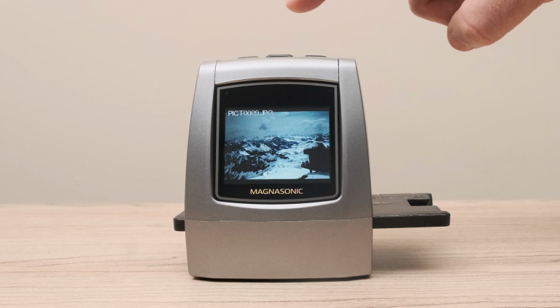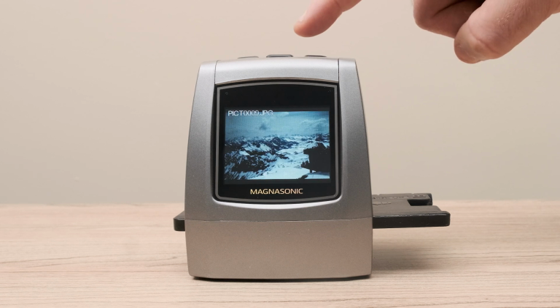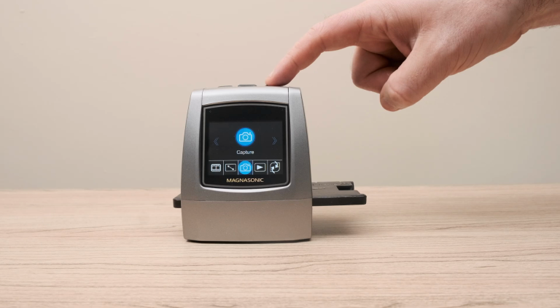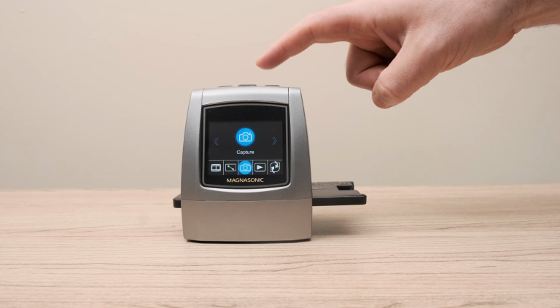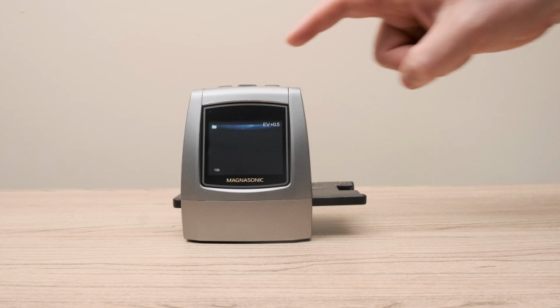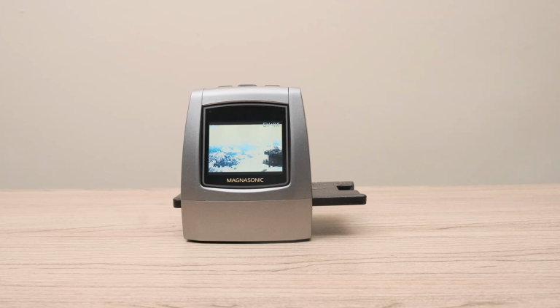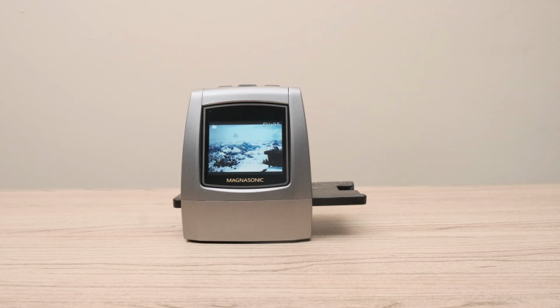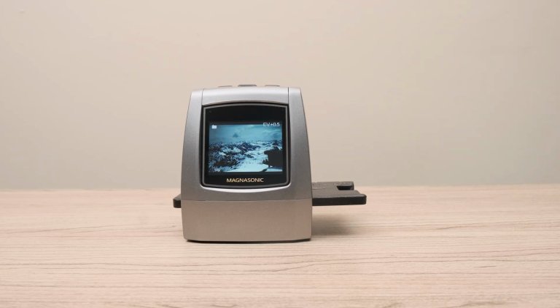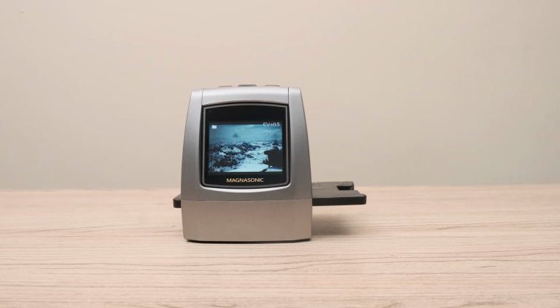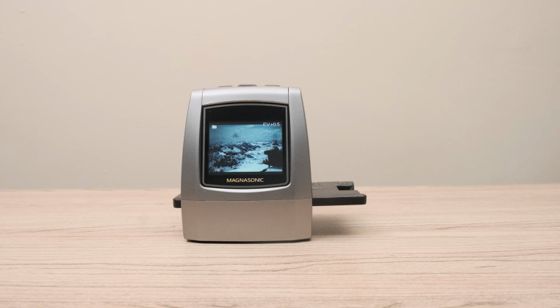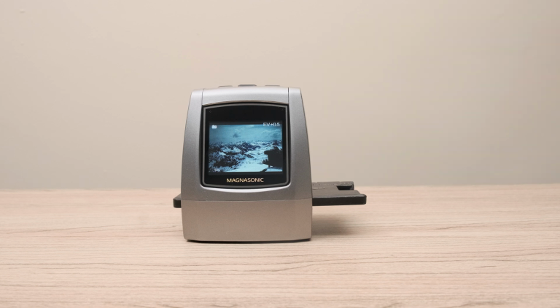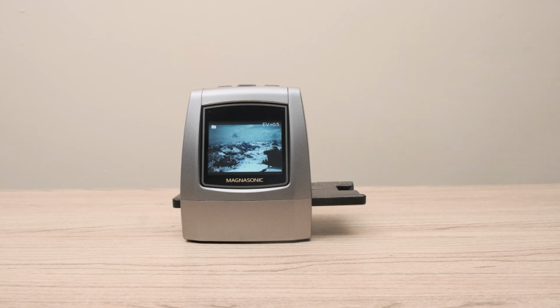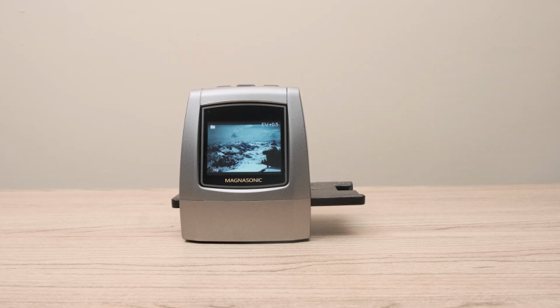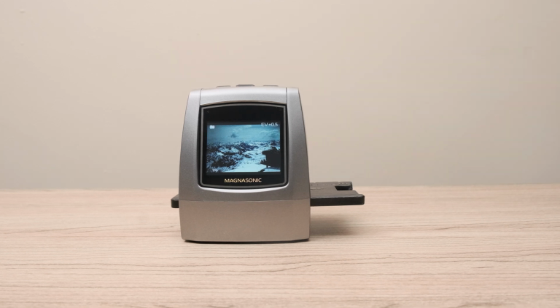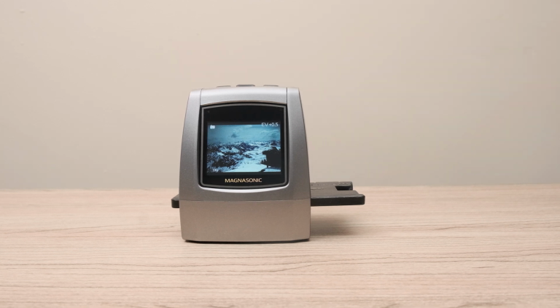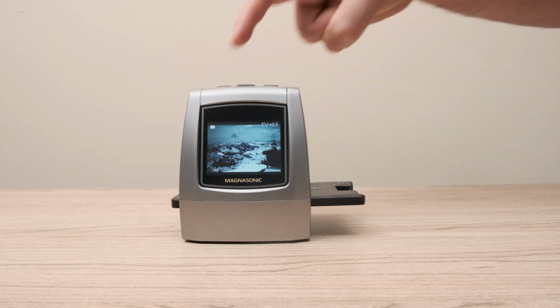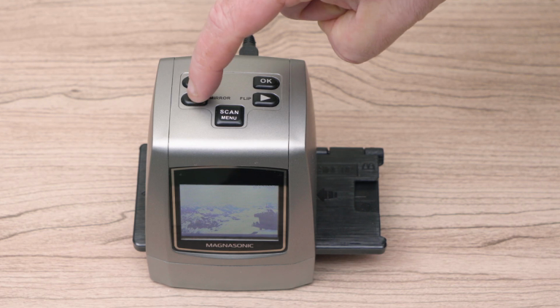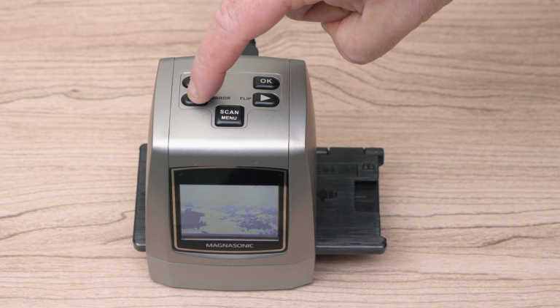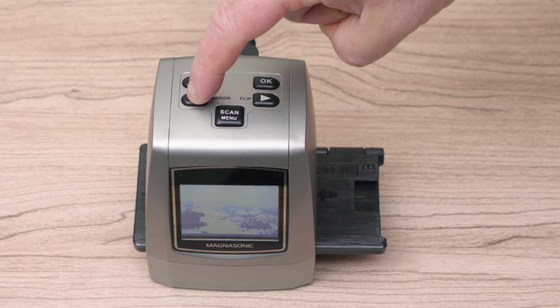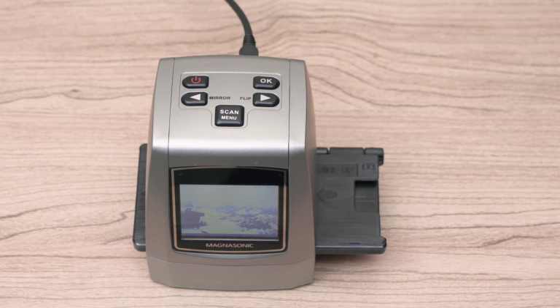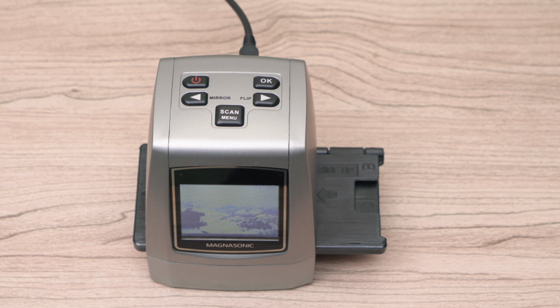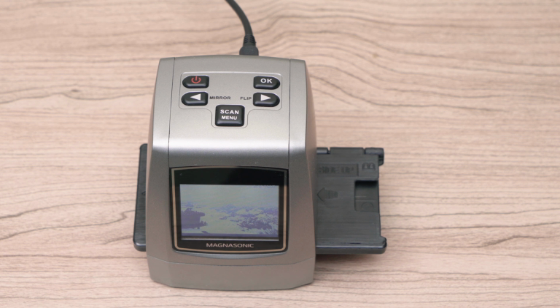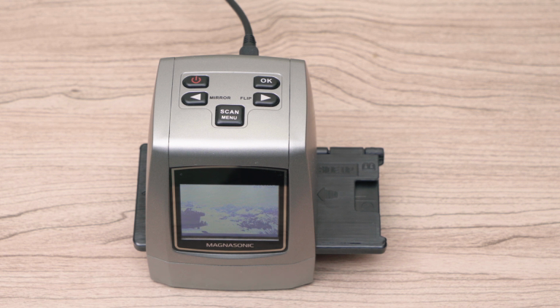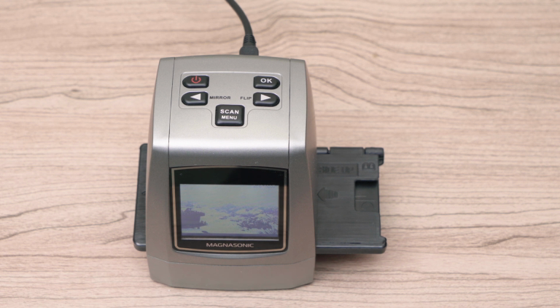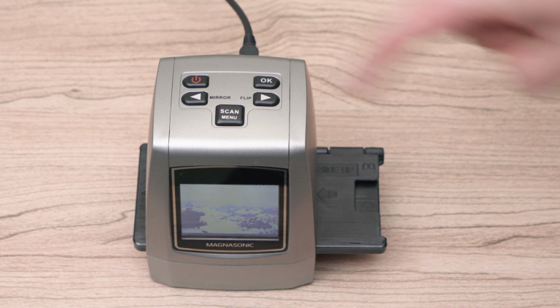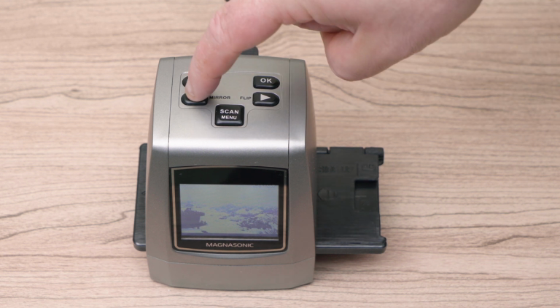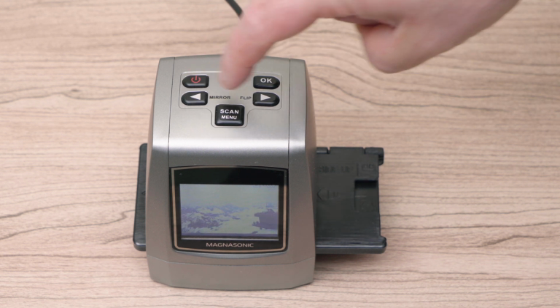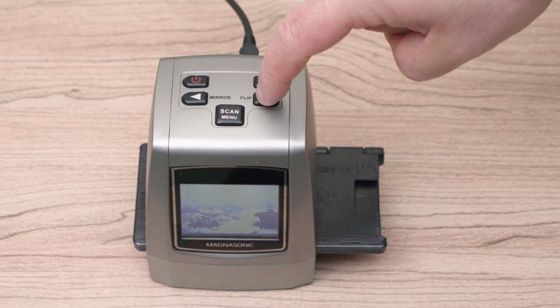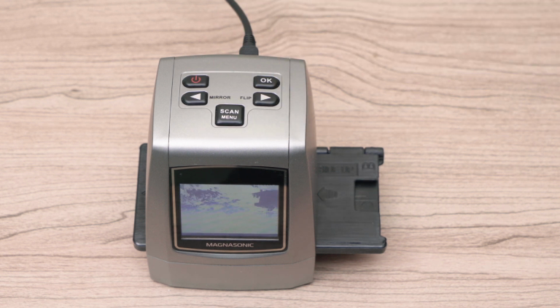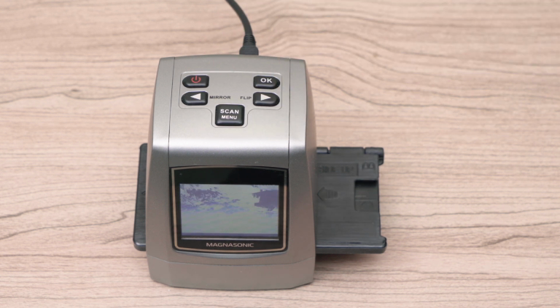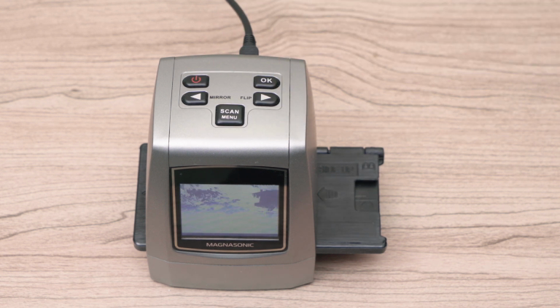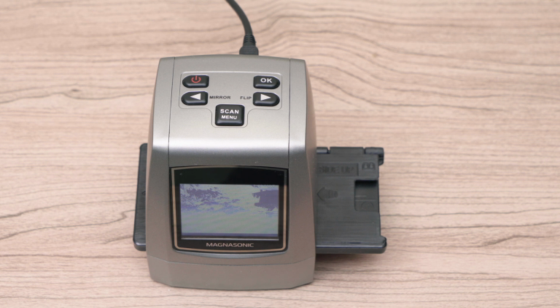When scanning film, you have the option to either mirror or flip the image. To do this, use the mirror and flip buttons on the top of the scanner — these are also the arrow buttons.